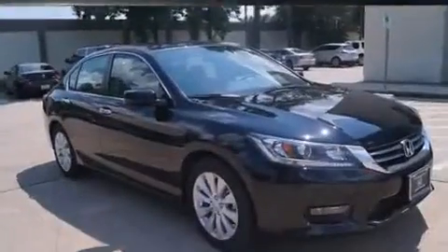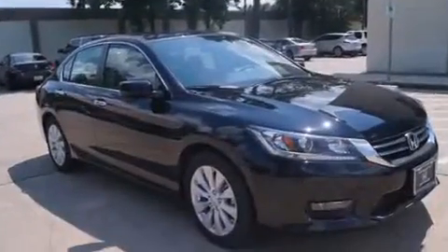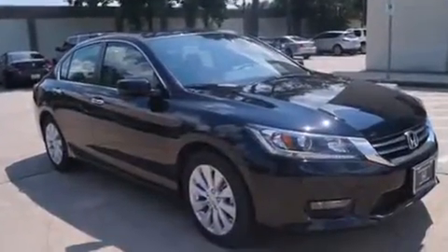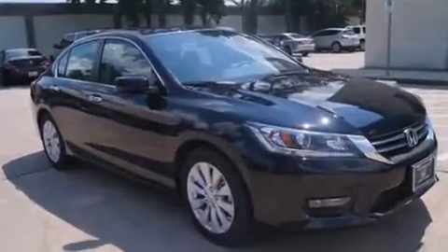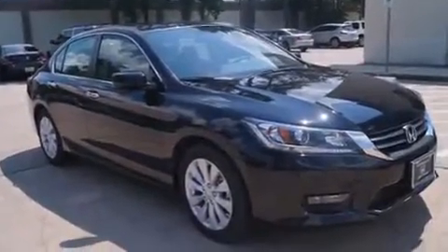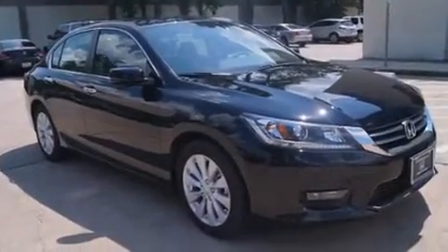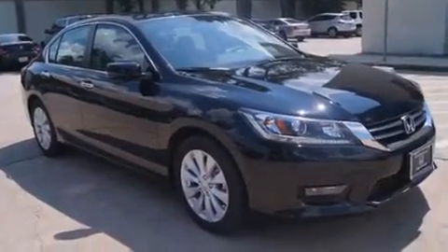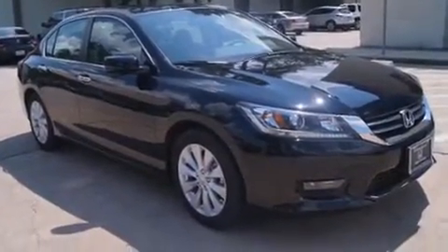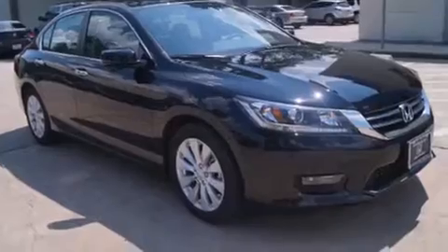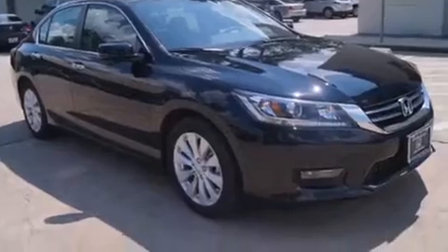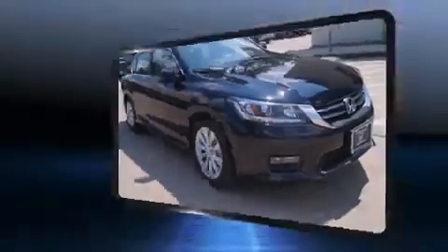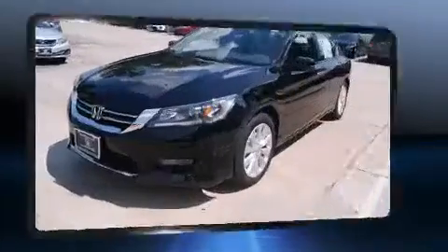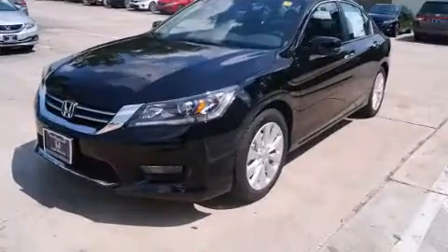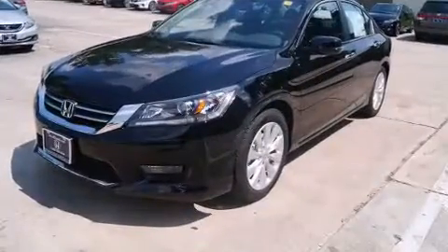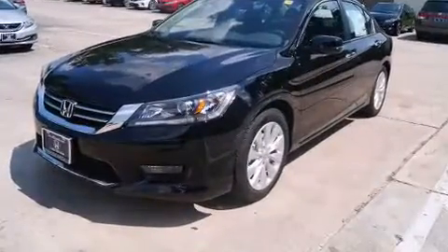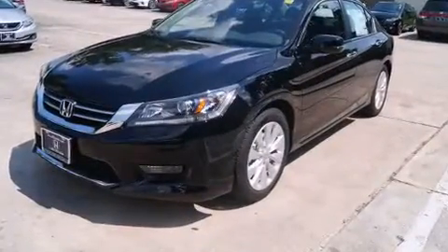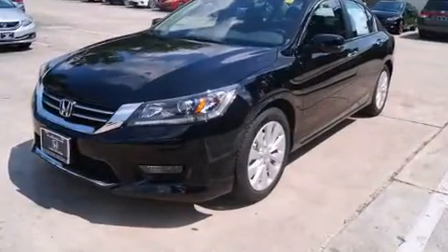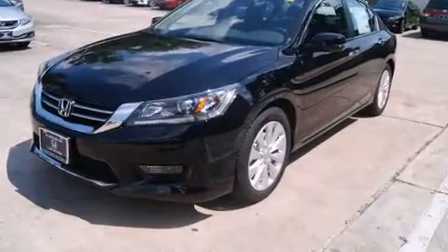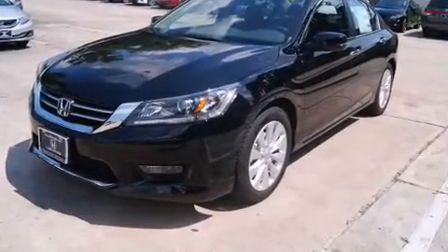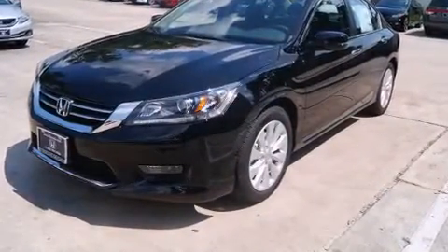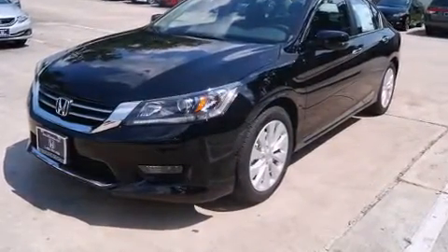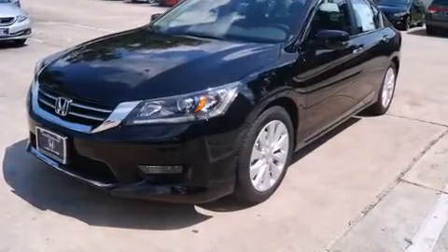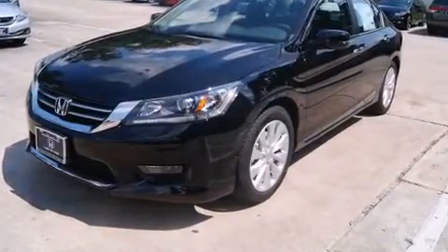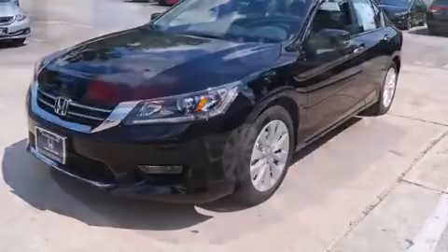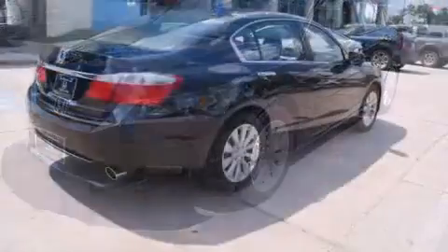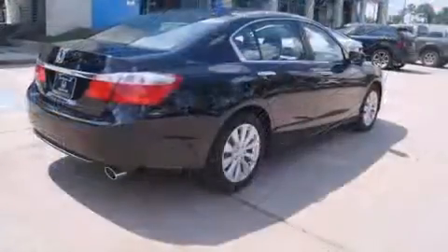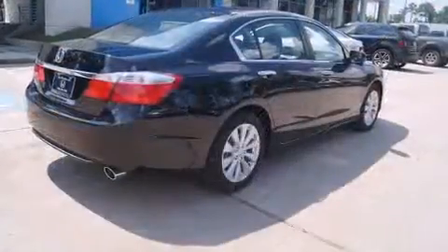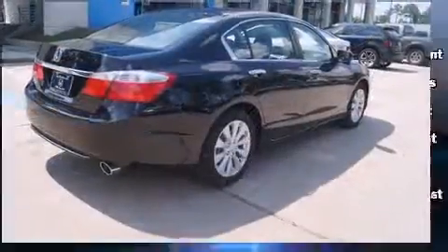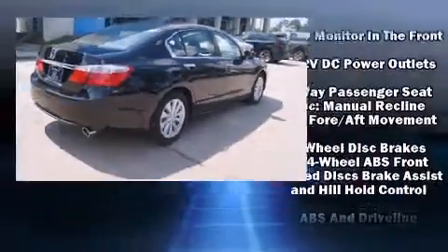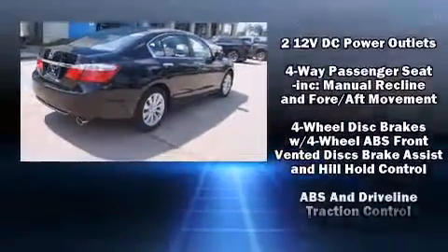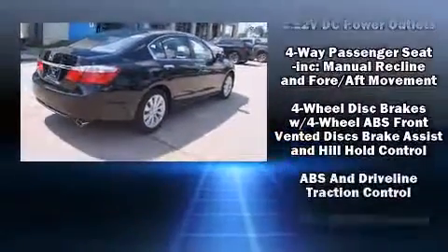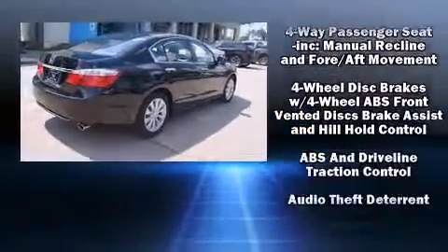Enjoy your favorite music via the stereo system, which includes a CD player with MP3 capability, steering wheel mounted audio controls, and six speakers providing excellent sound throughout the cabin.